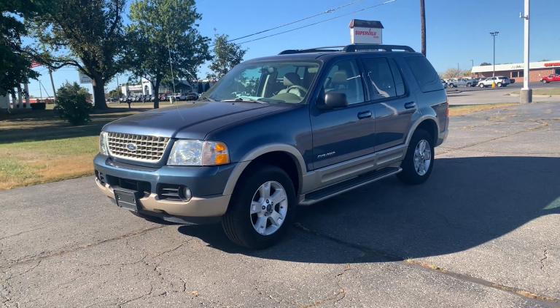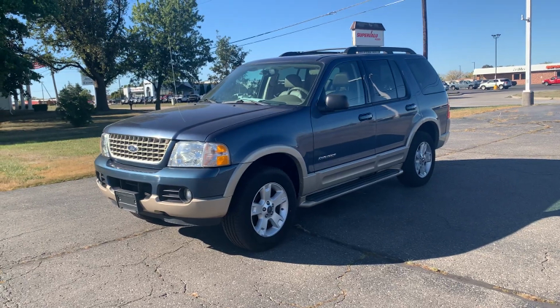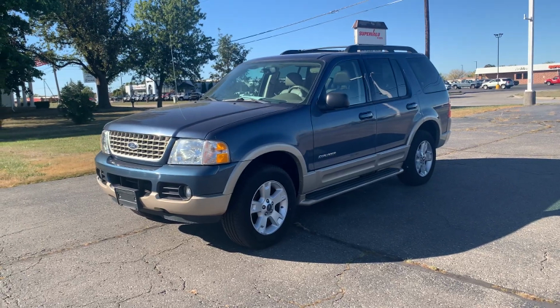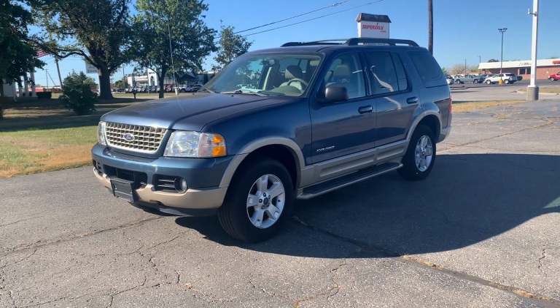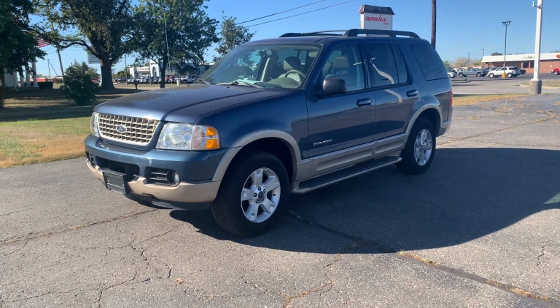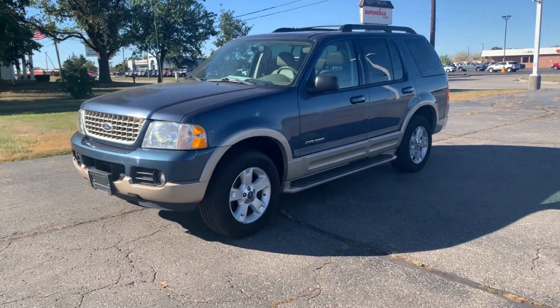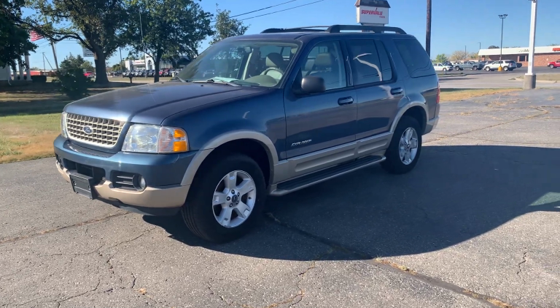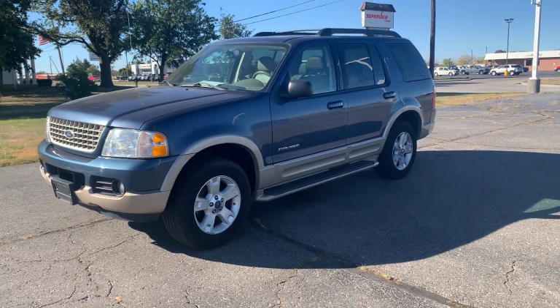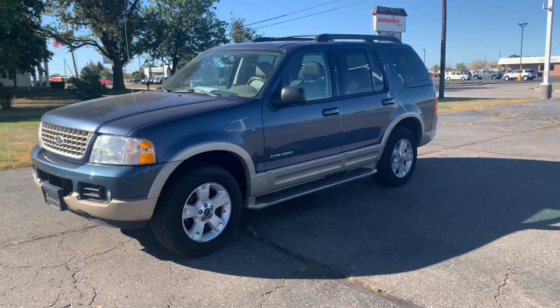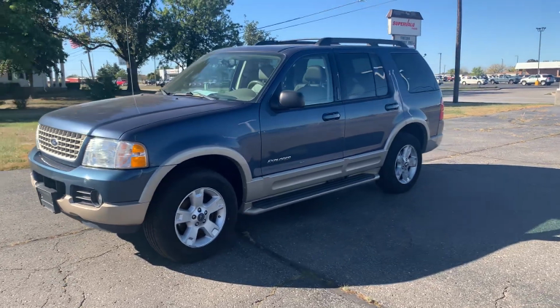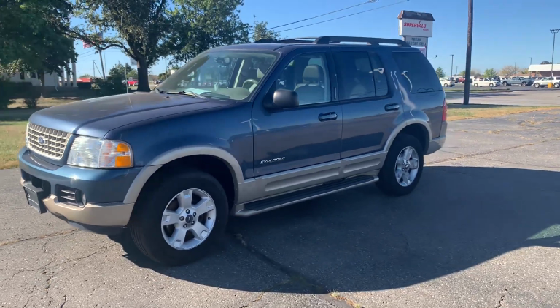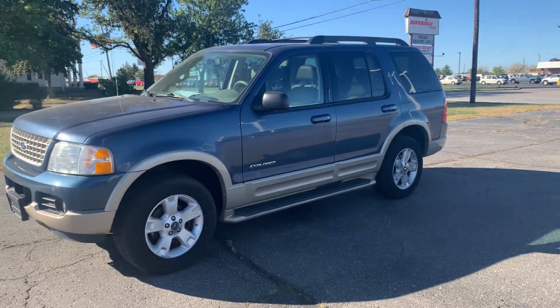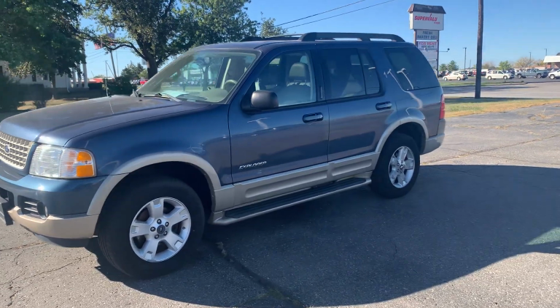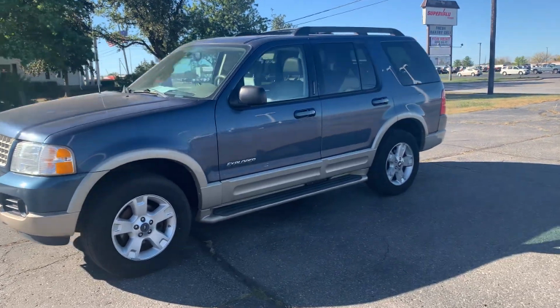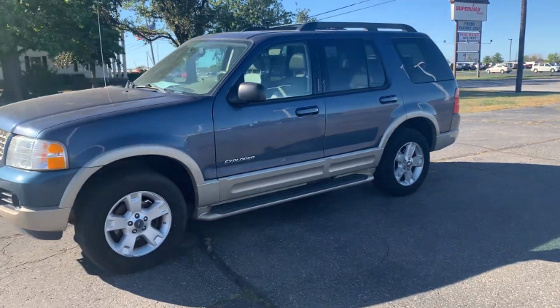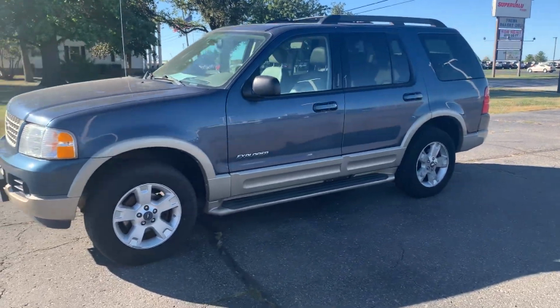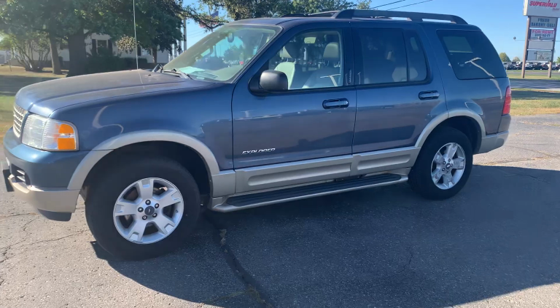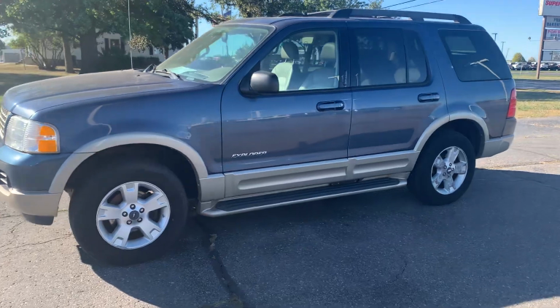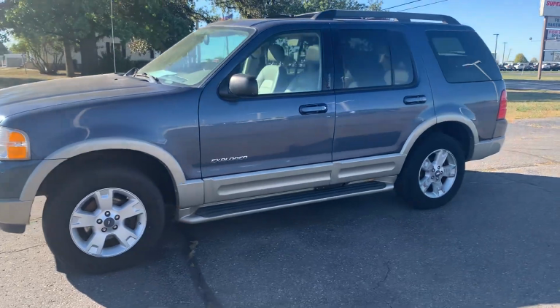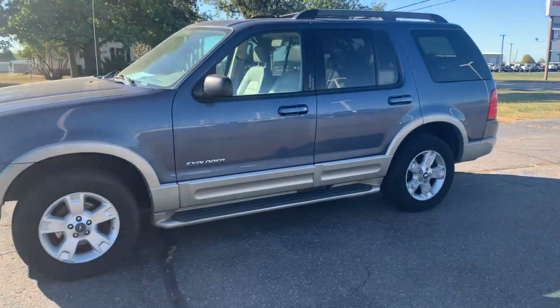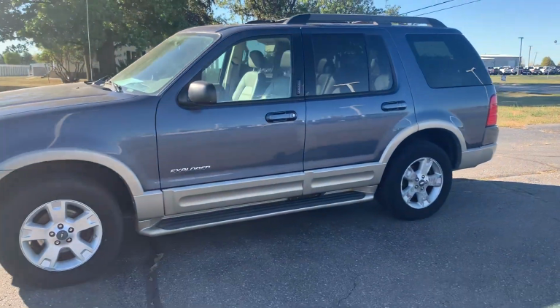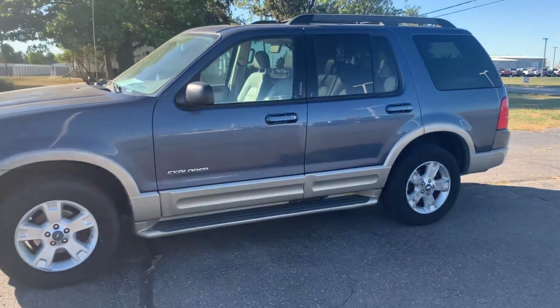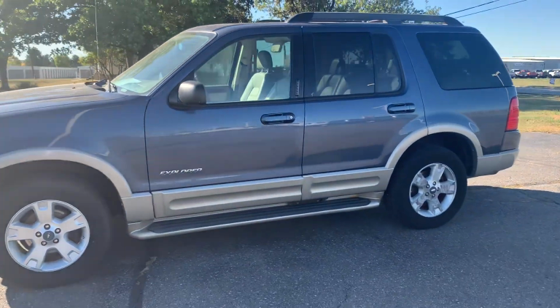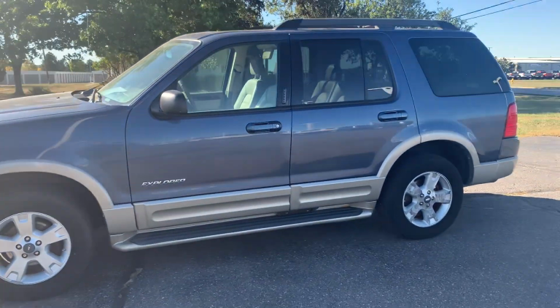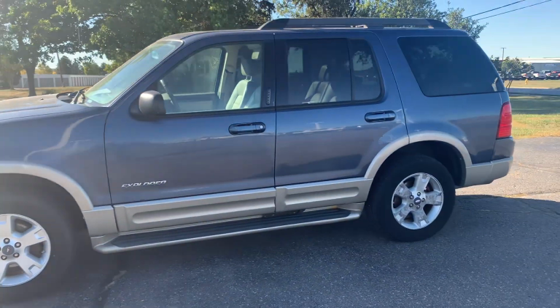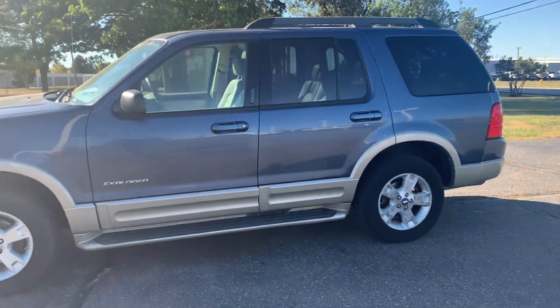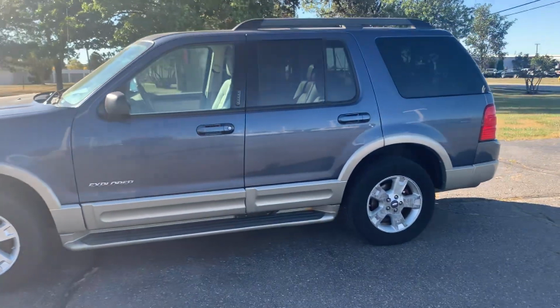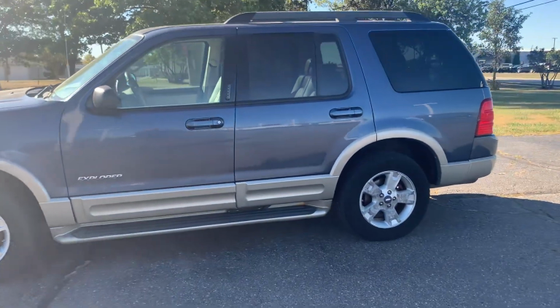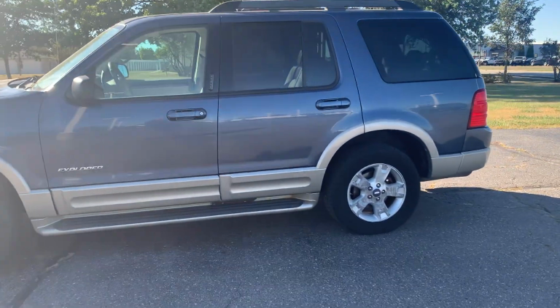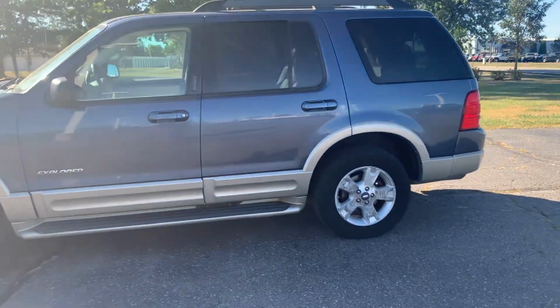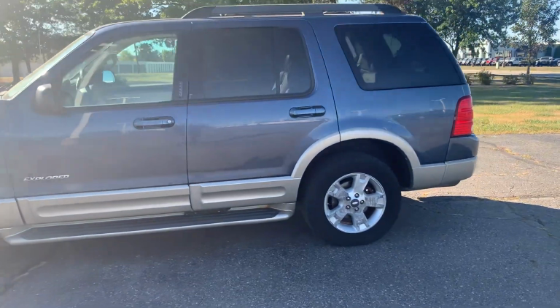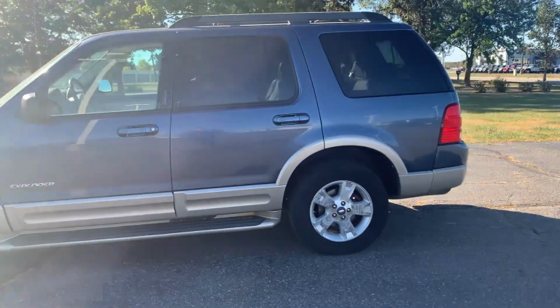Angel here with Terry Henricks Chrysler, going to take you on a quick walk around of this 2005 Ford Explorer Eddie Bauer Edition.